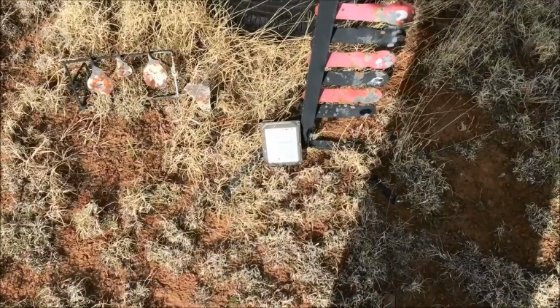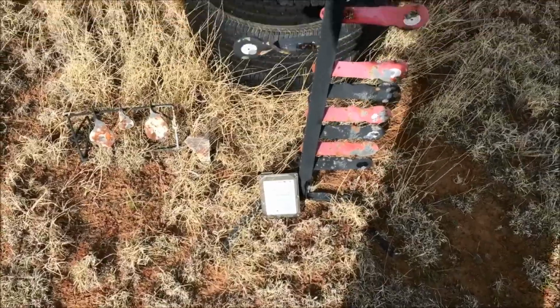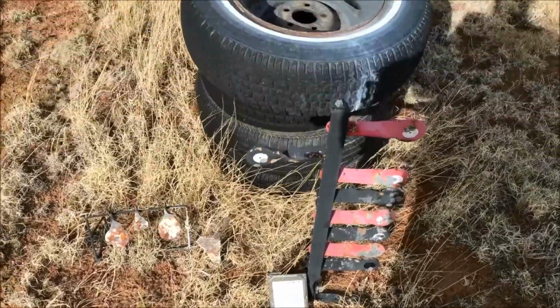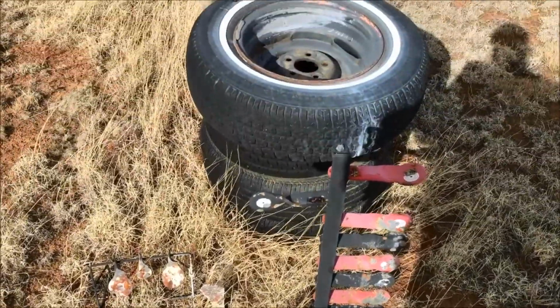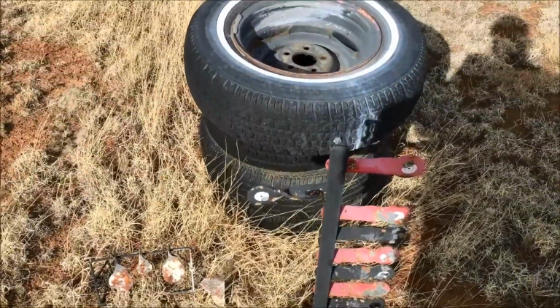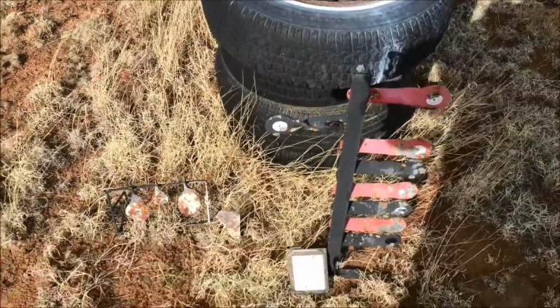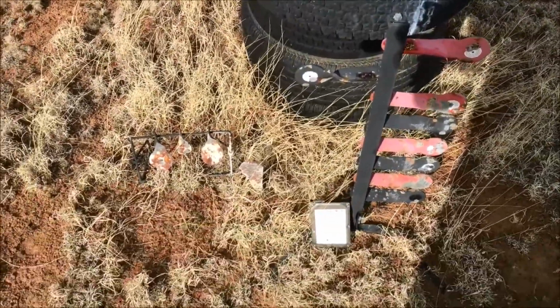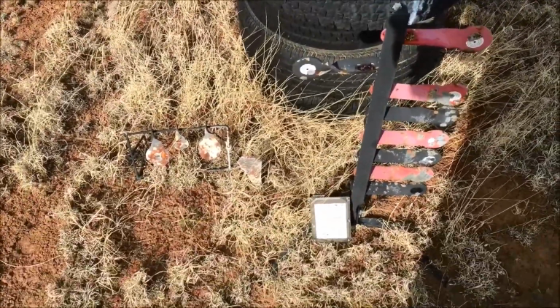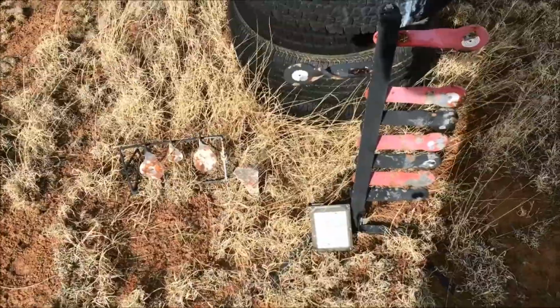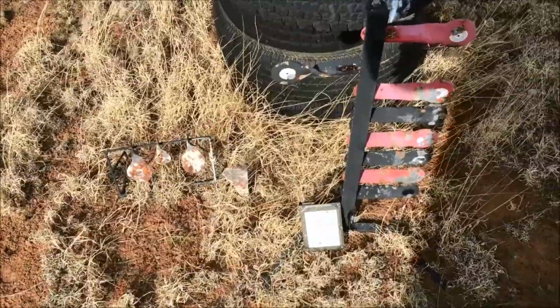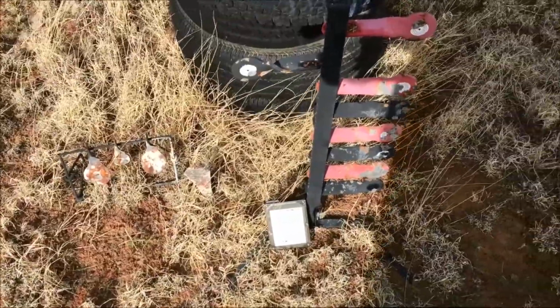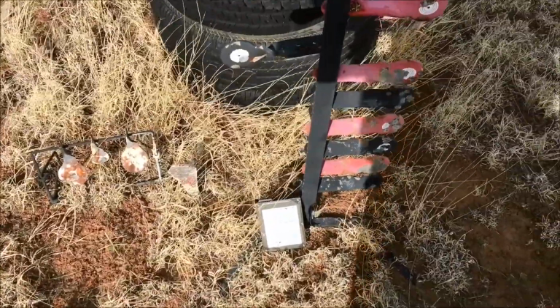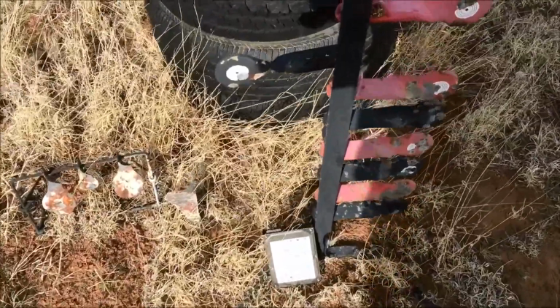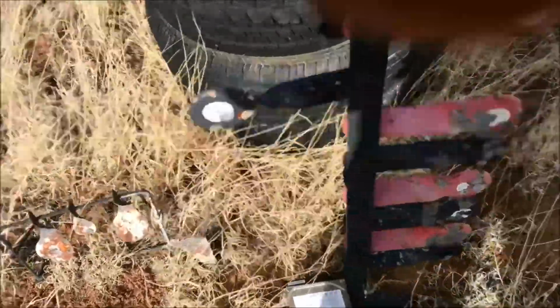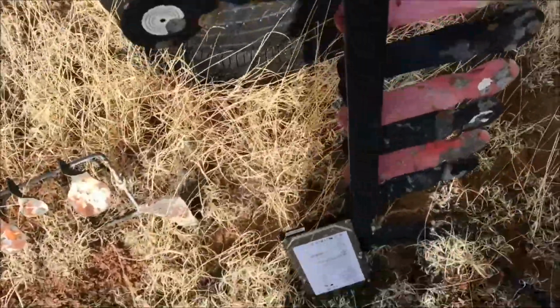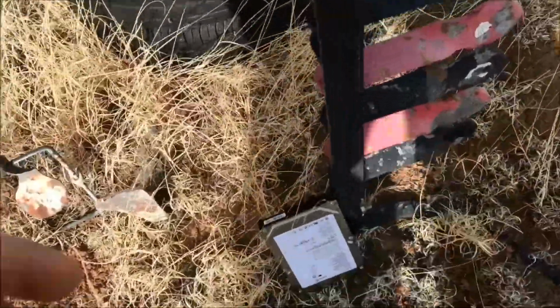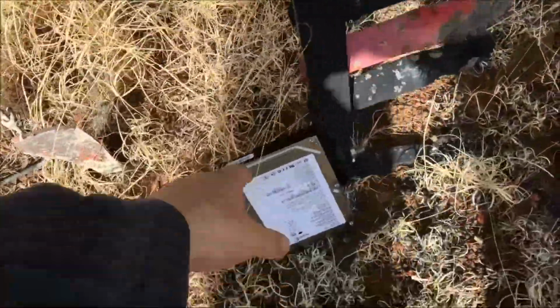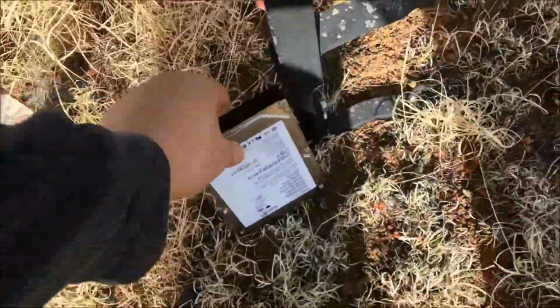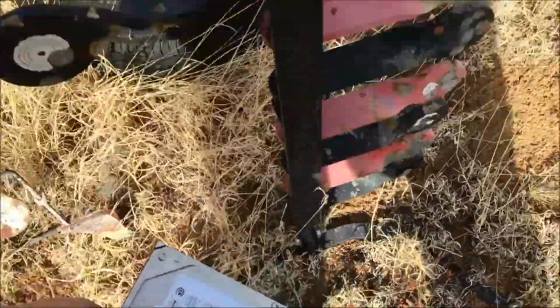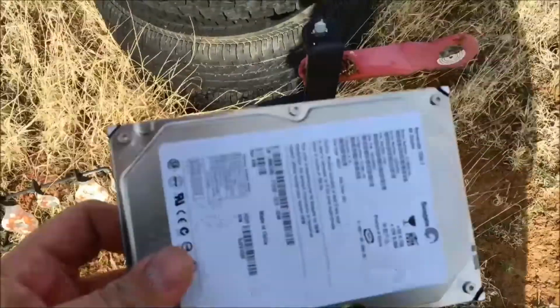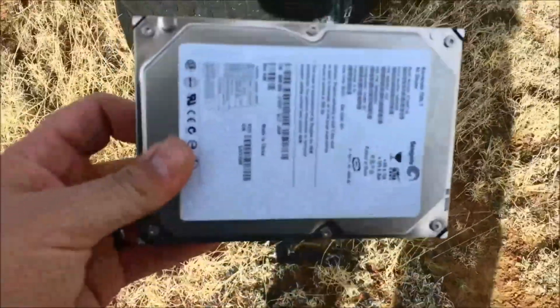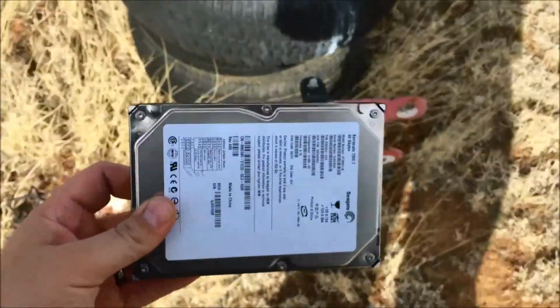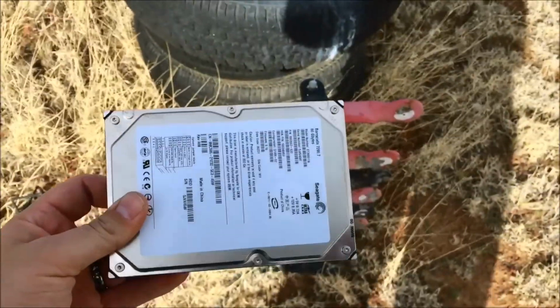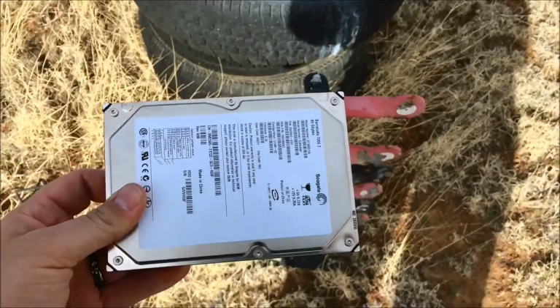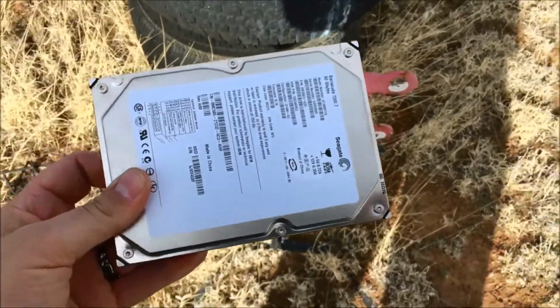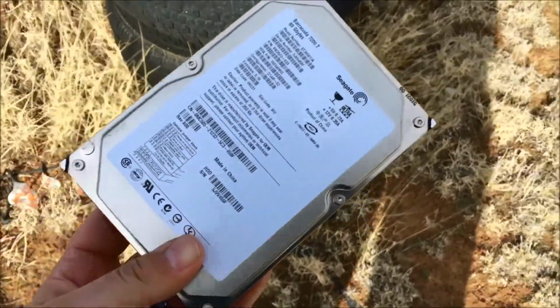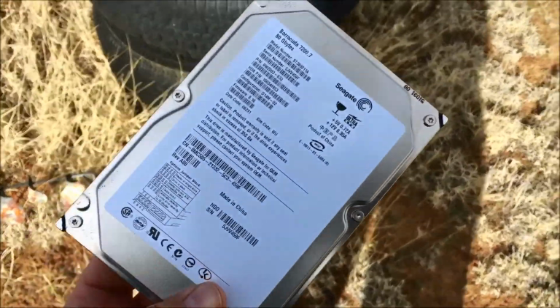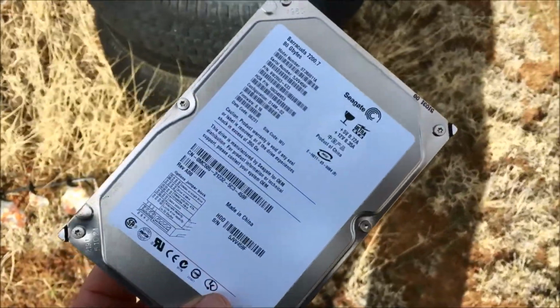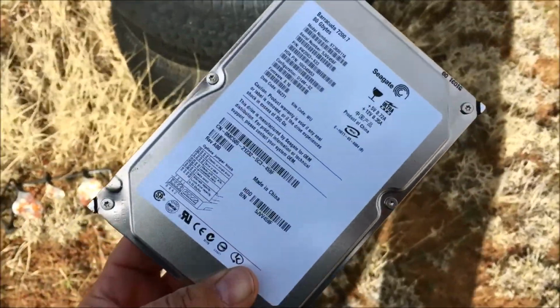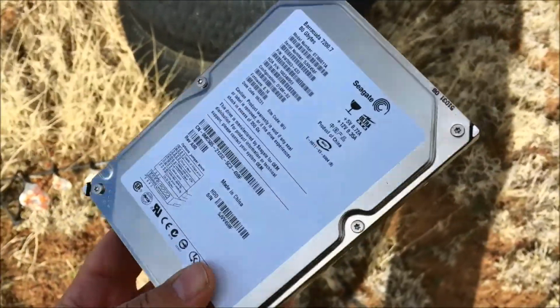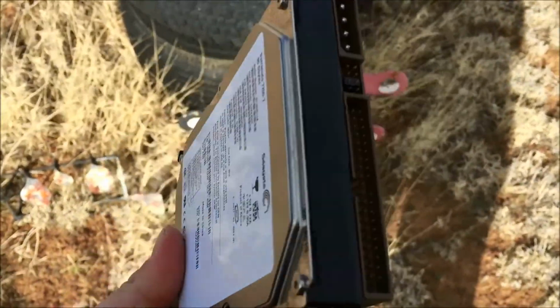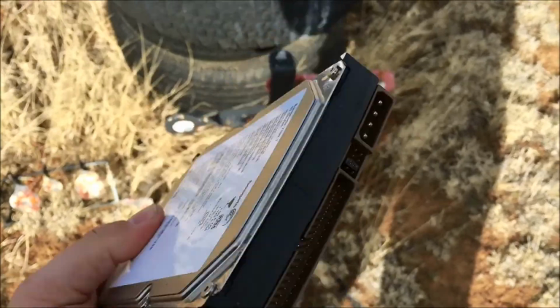Here we are at my target stand with tires and some targets. I haven't shot in a while, so they look kind of like crap. You got your standard hard drive out of a computer — this is a Seagate Barracuda 80GB drive out of an old computer.